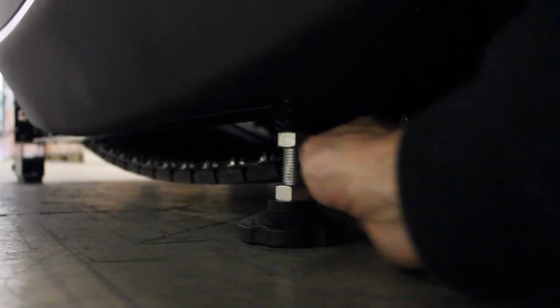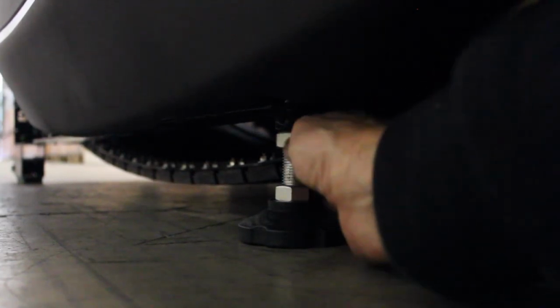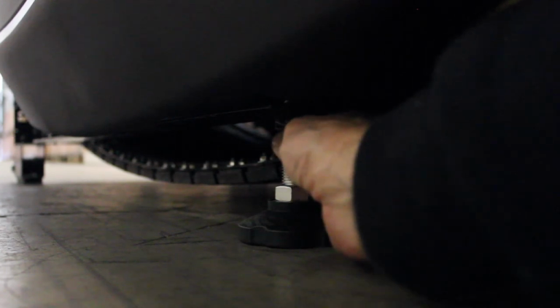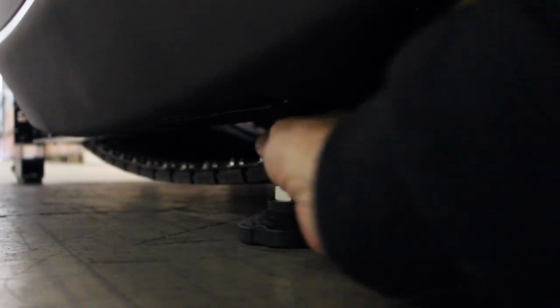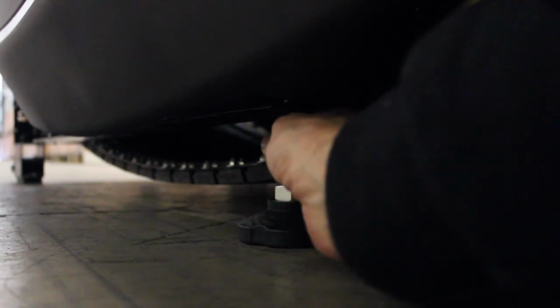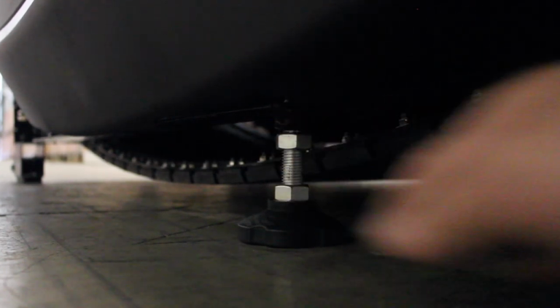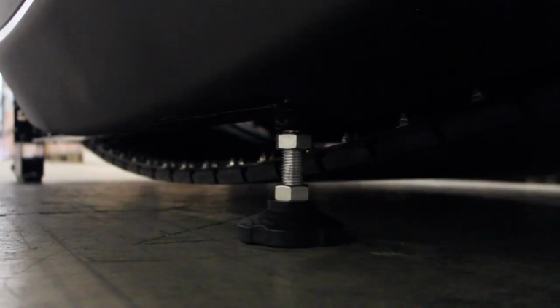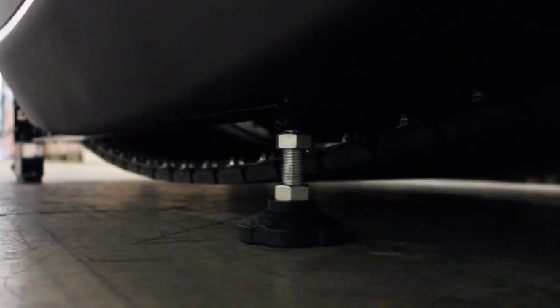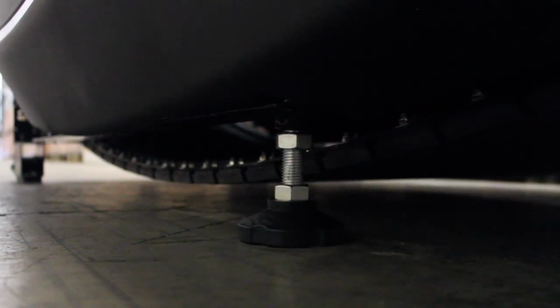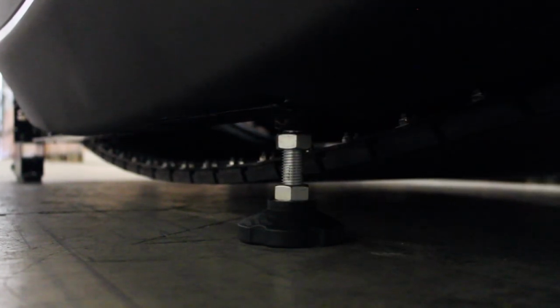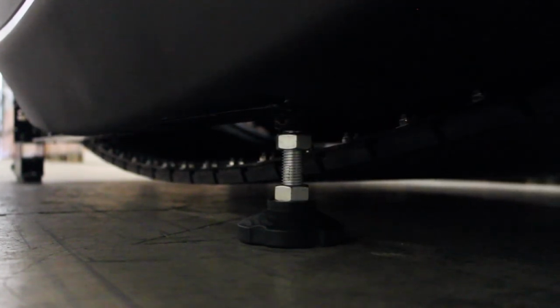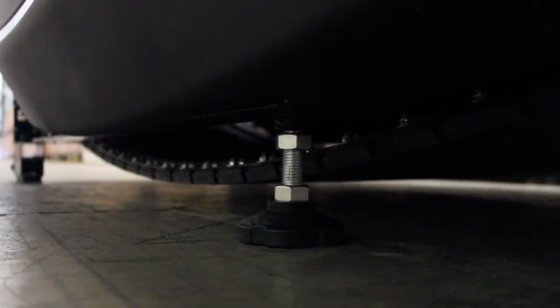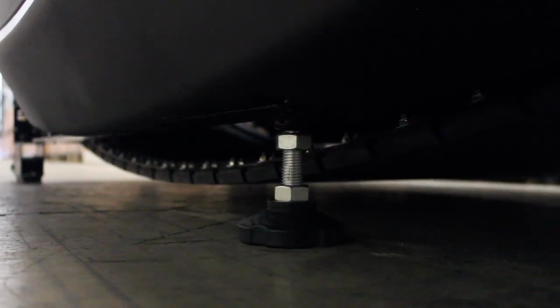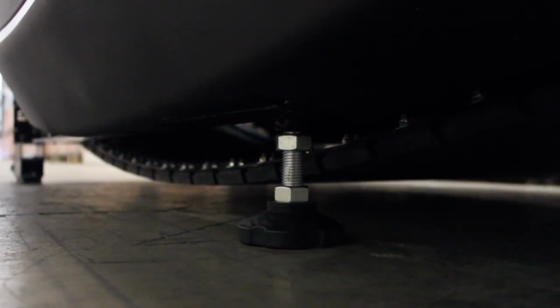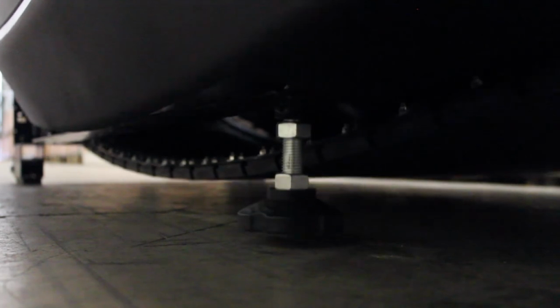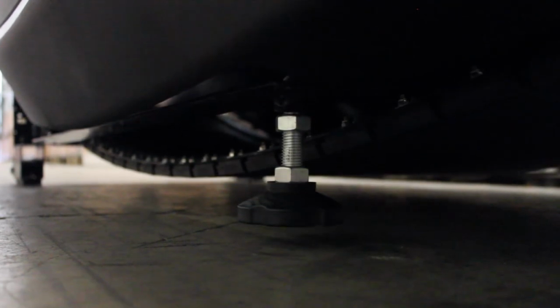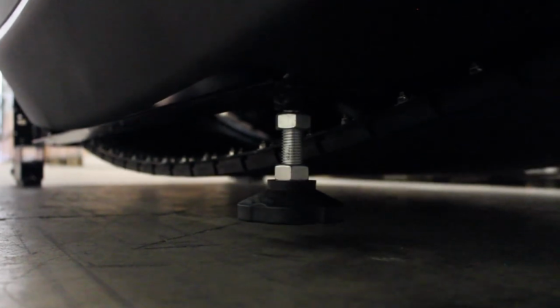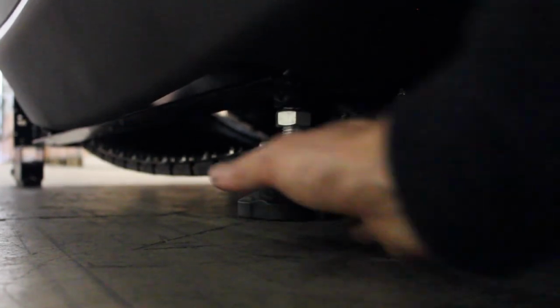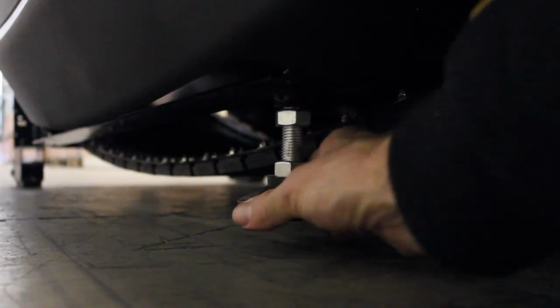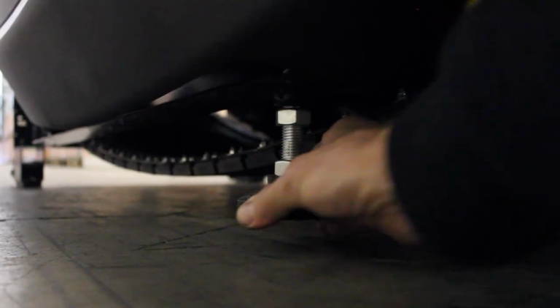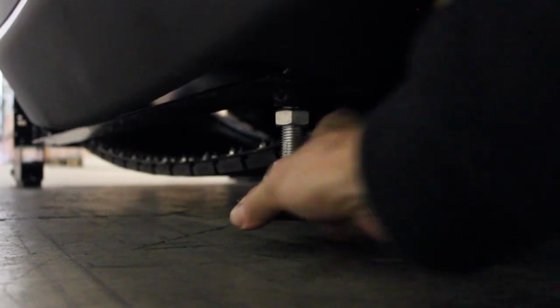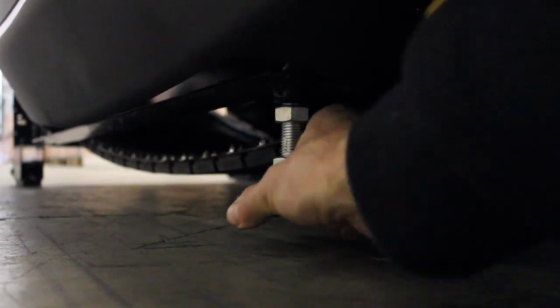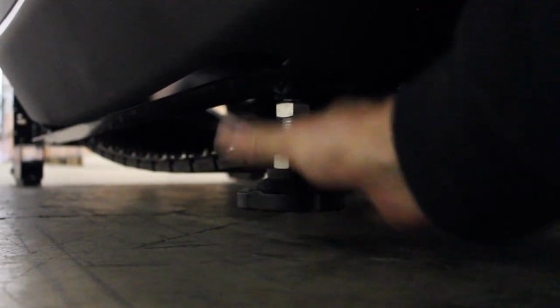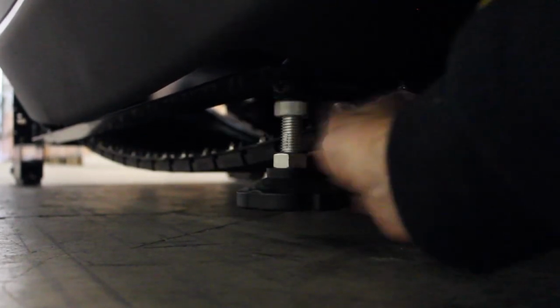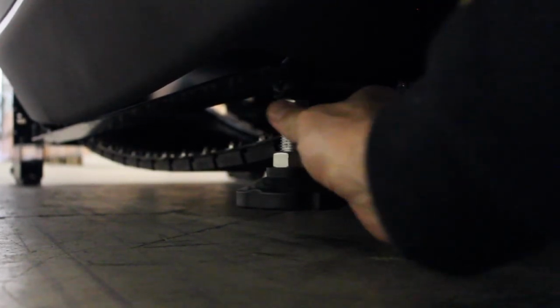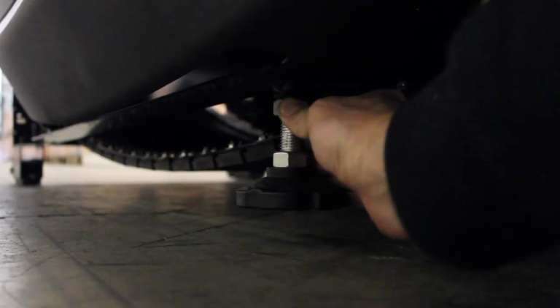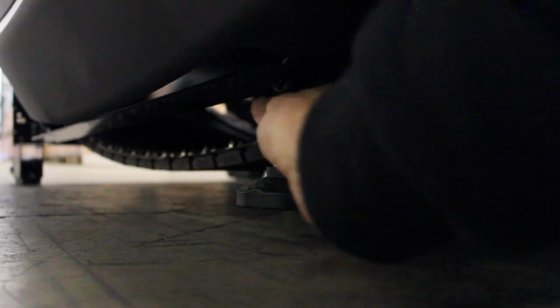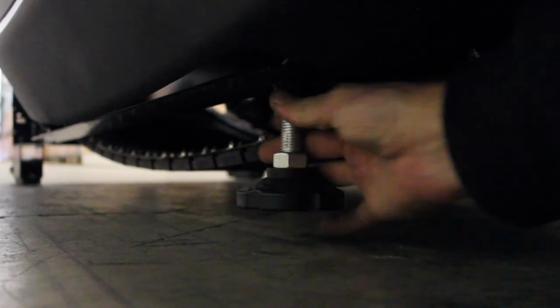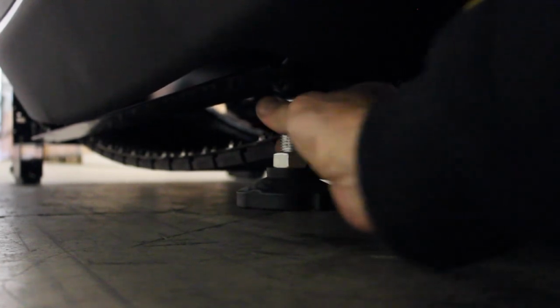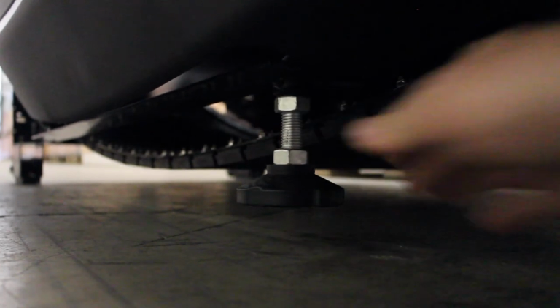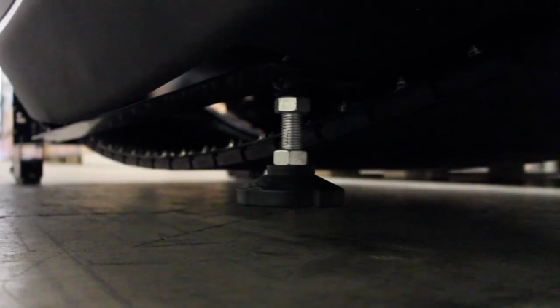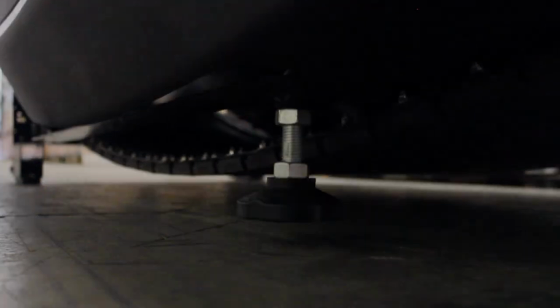Place the machine on level ground and make sure the nuts on the back legs are tightened. Height adjustments can be made by loosening the nut and spinning the leg. The belt will ride just above the ground, so make sure the floor is swept clean on a regular basis so that dust and debris don't get into the machine.